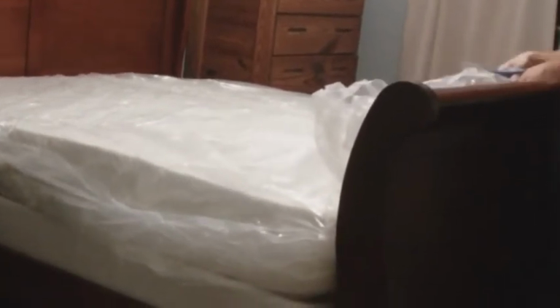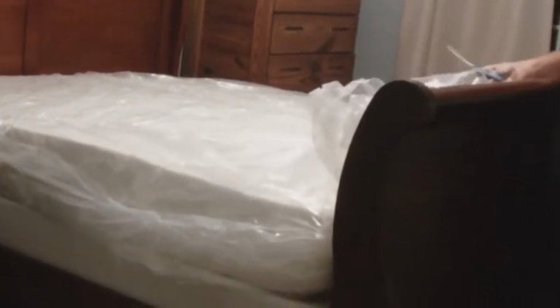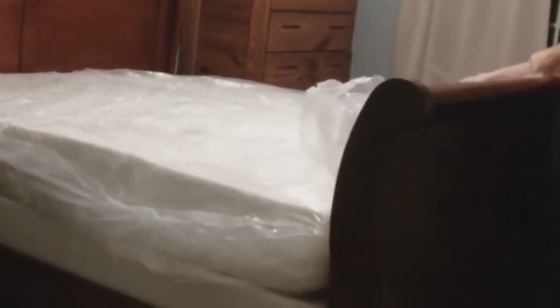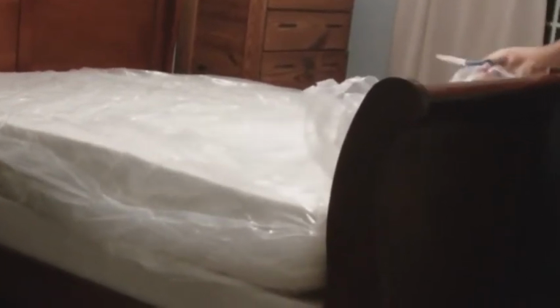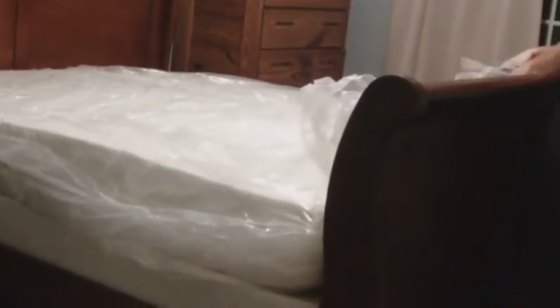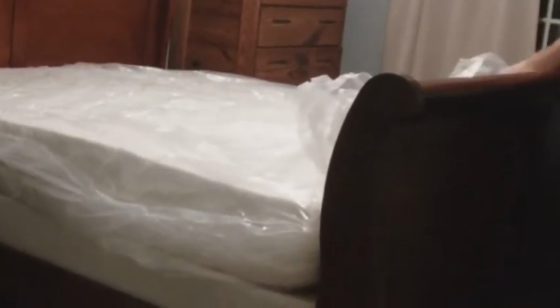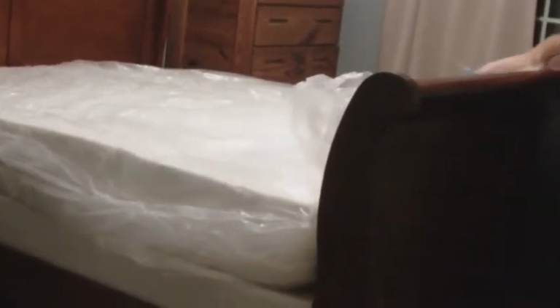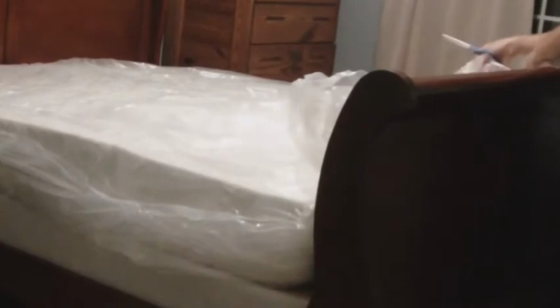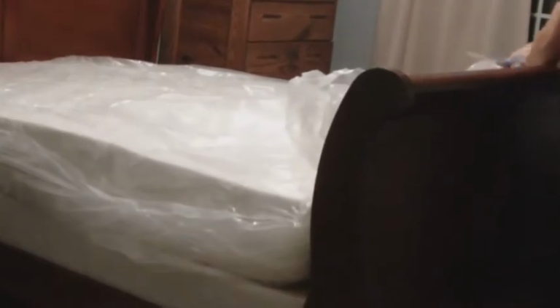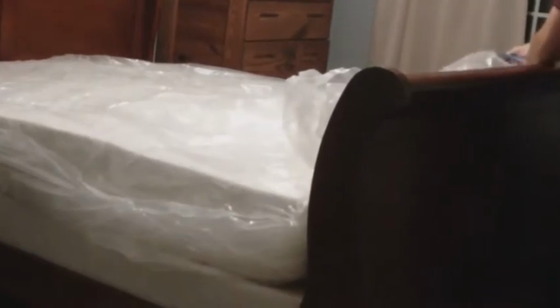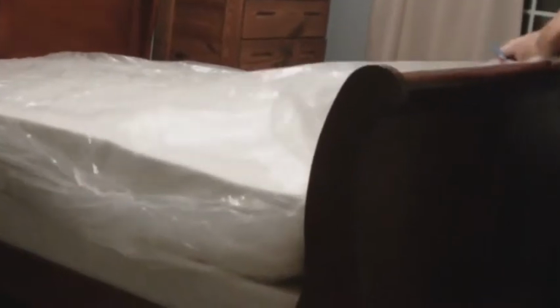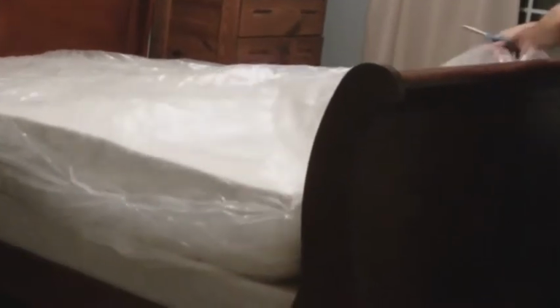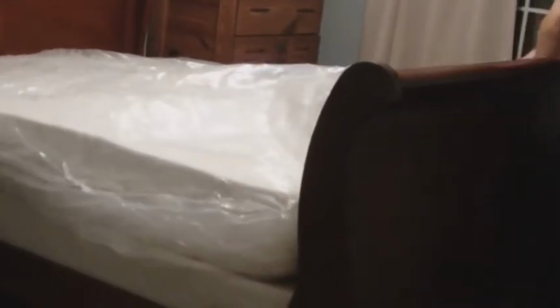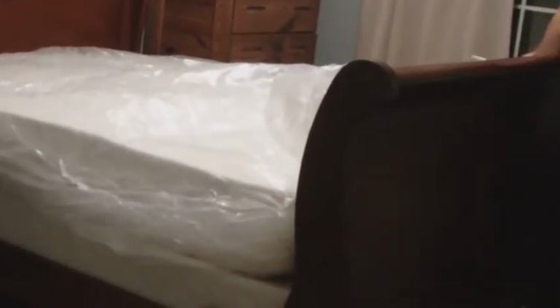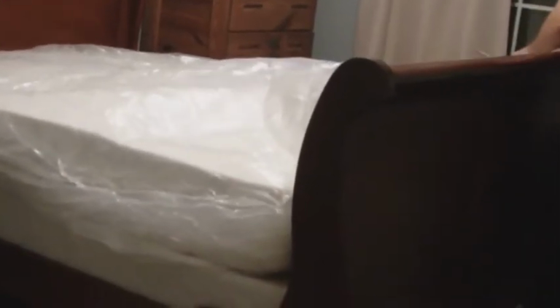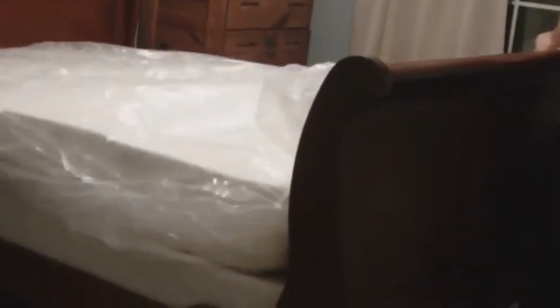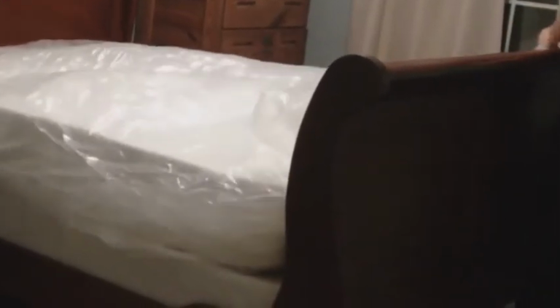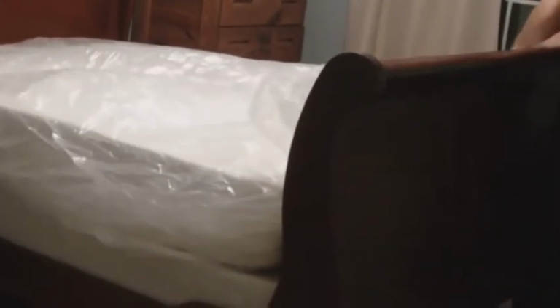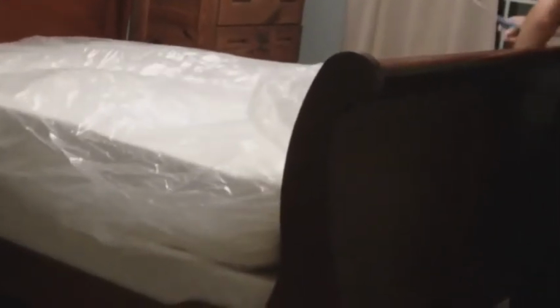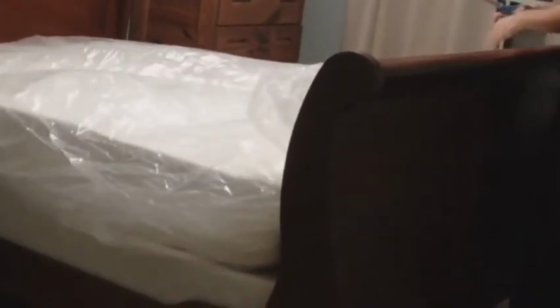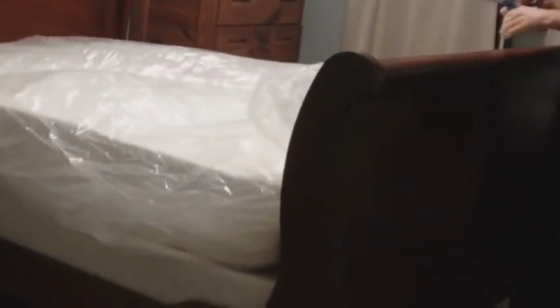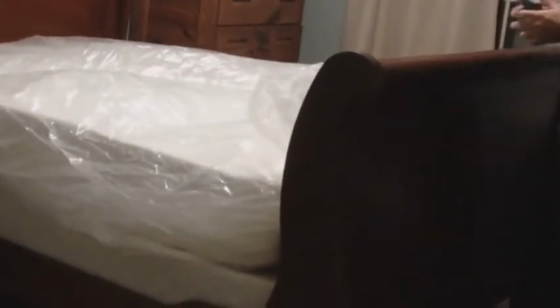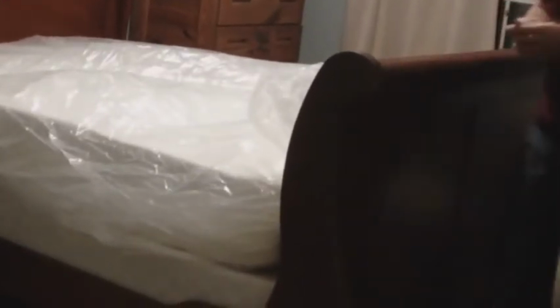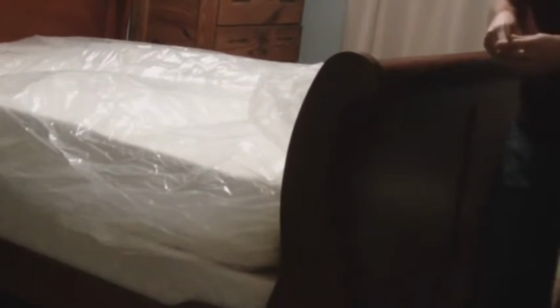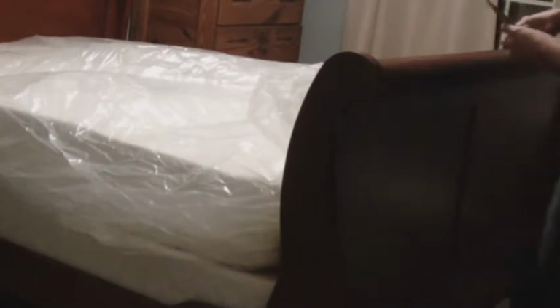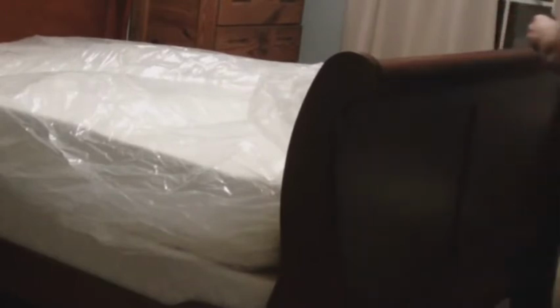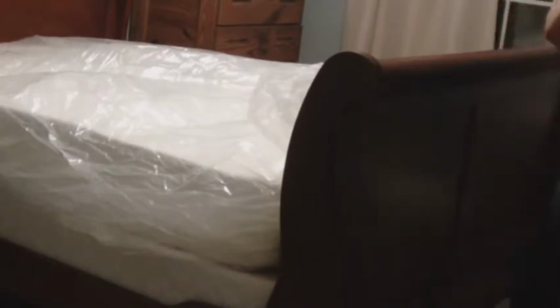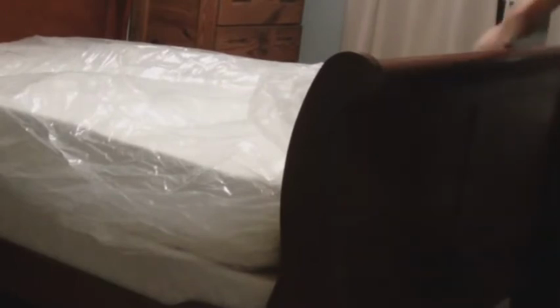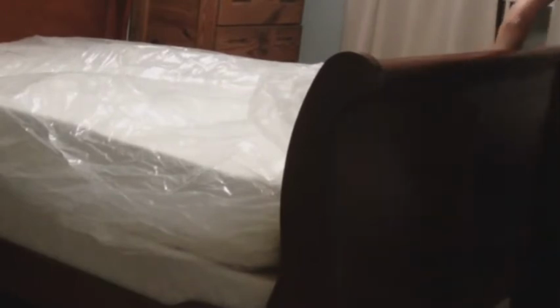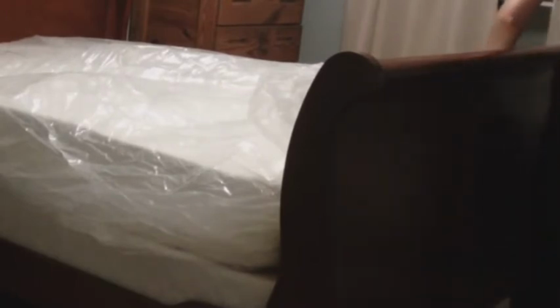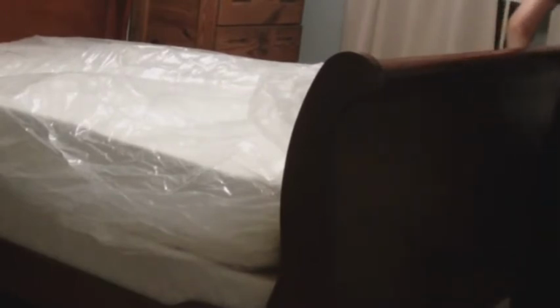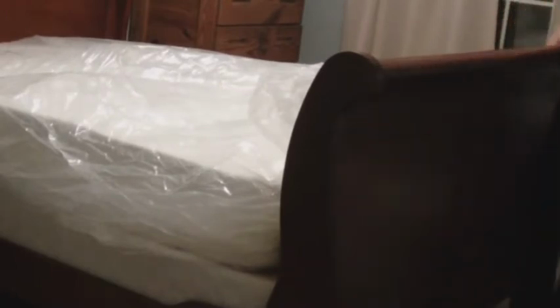Wow. I thought my bed frame was going to be a little too big. I guess we're going to cut a little hole here.